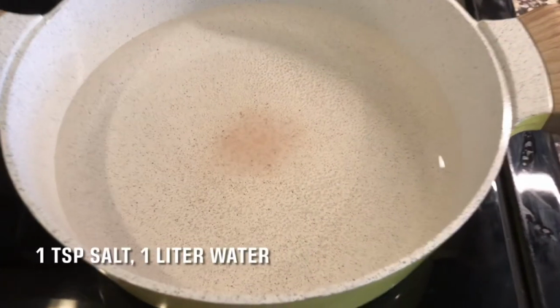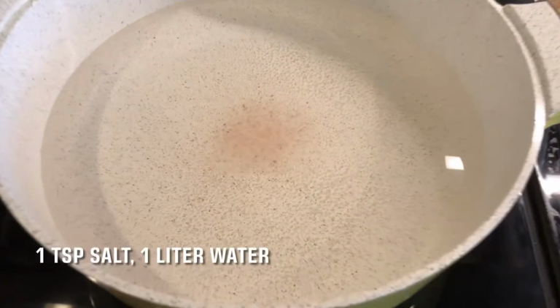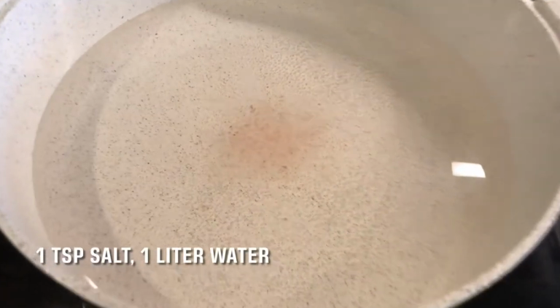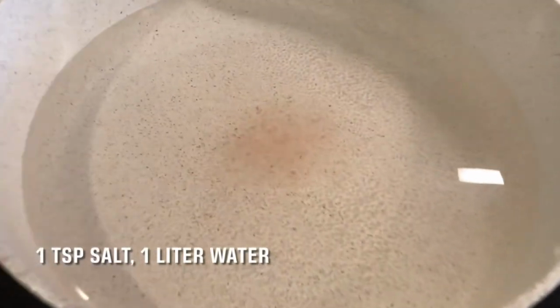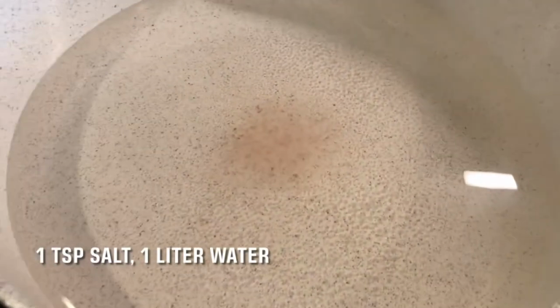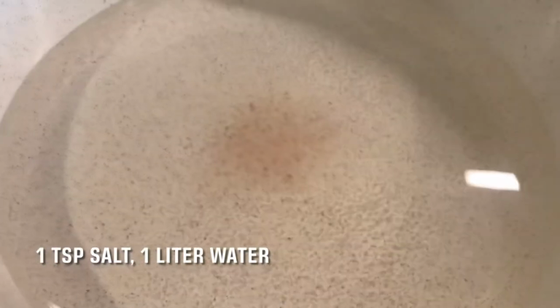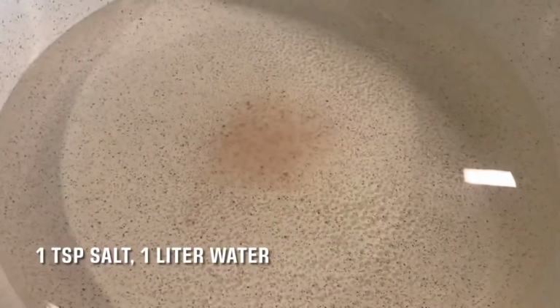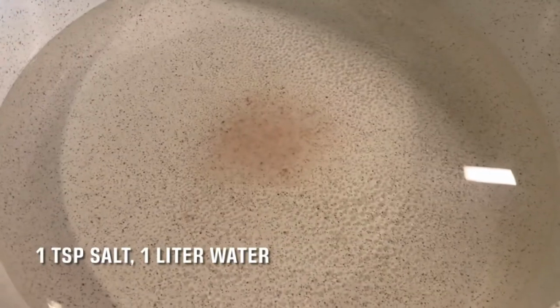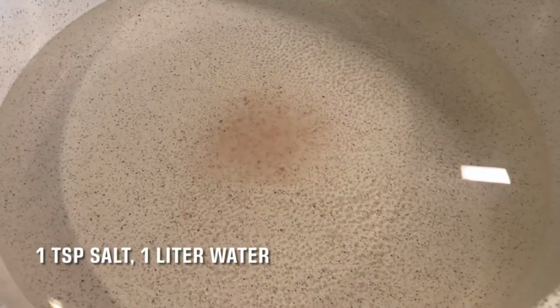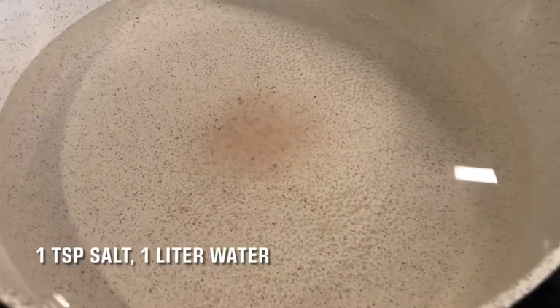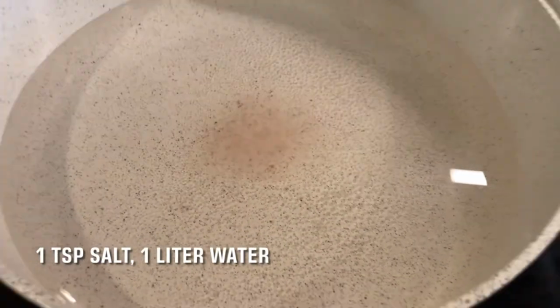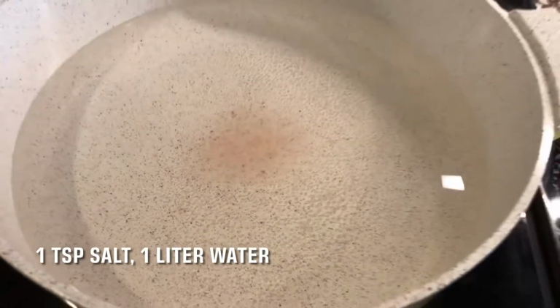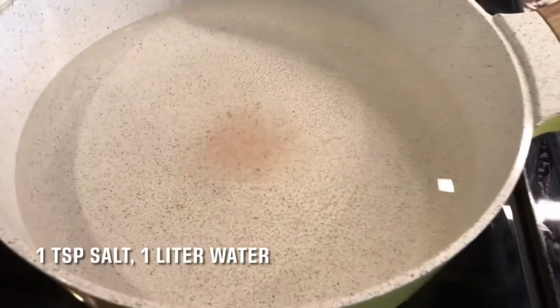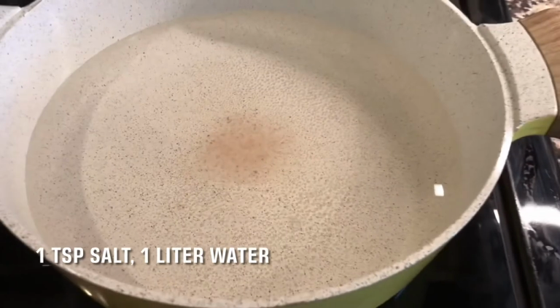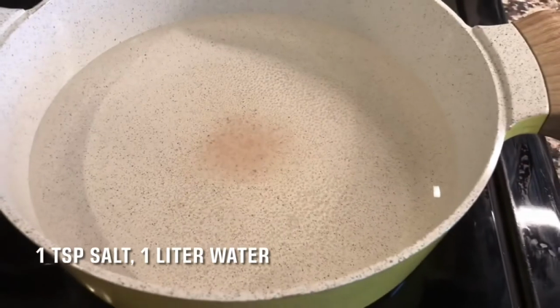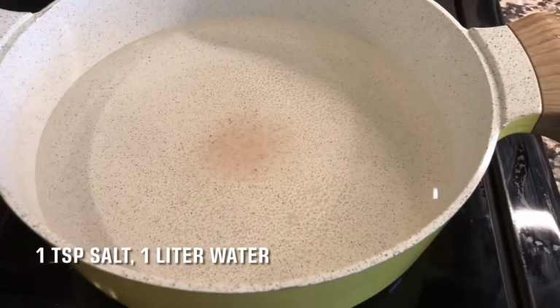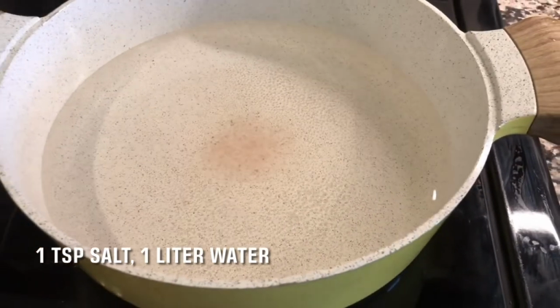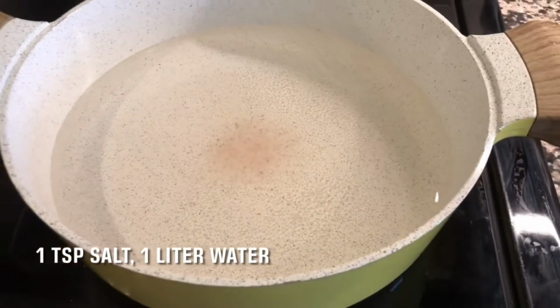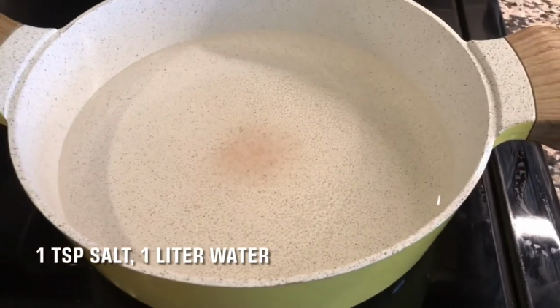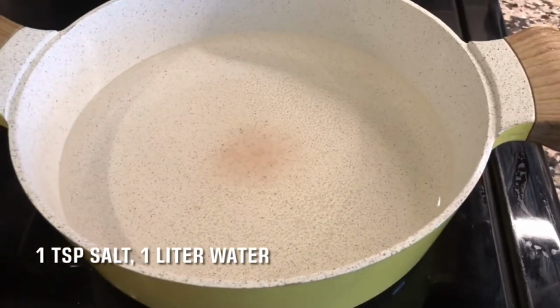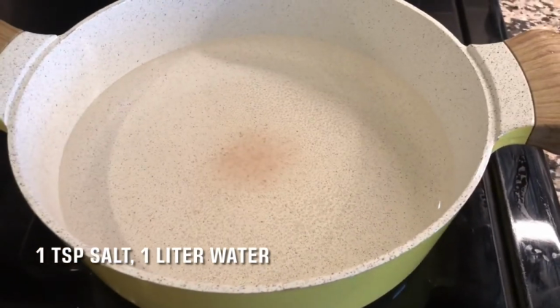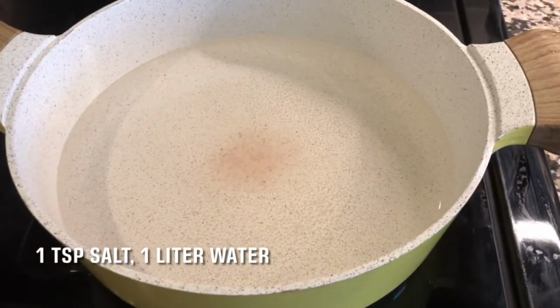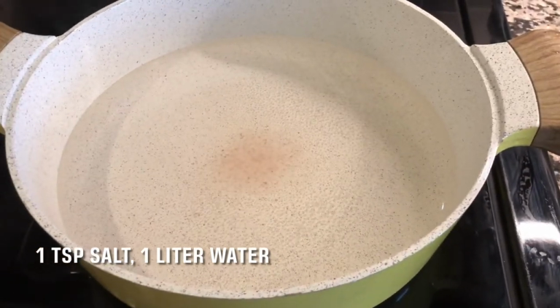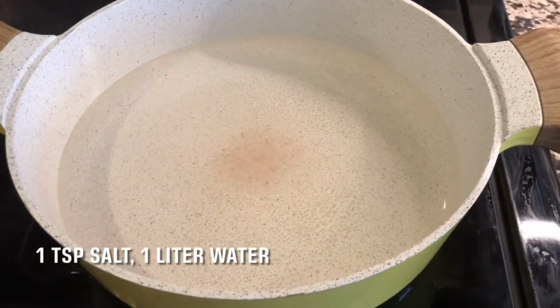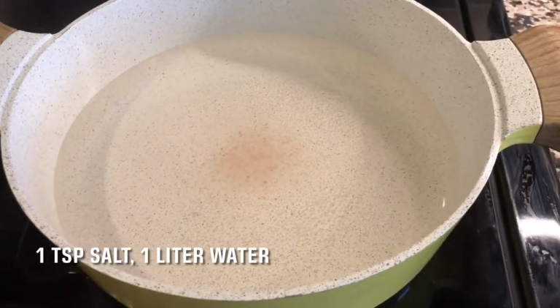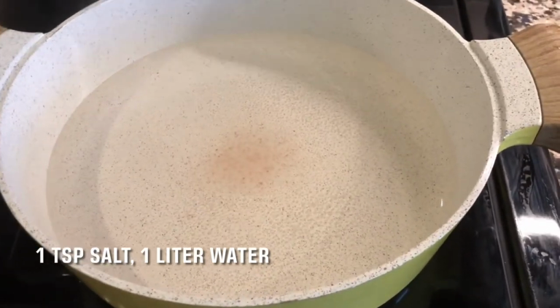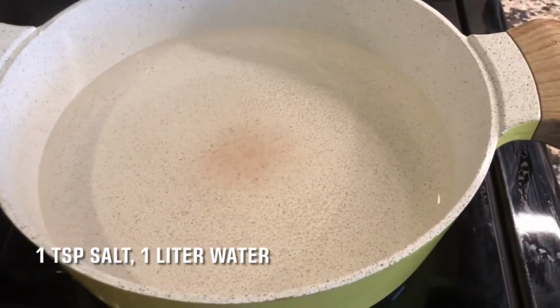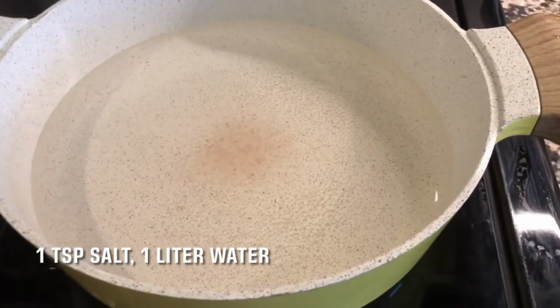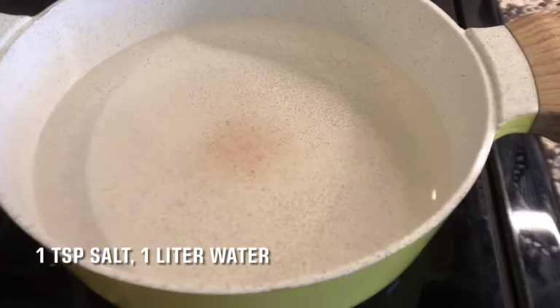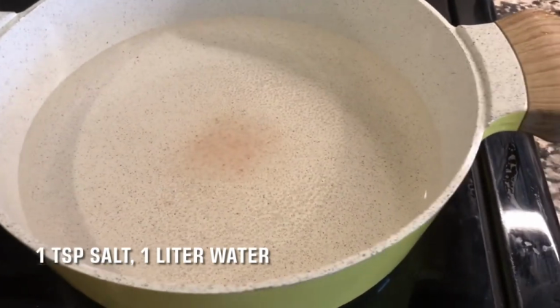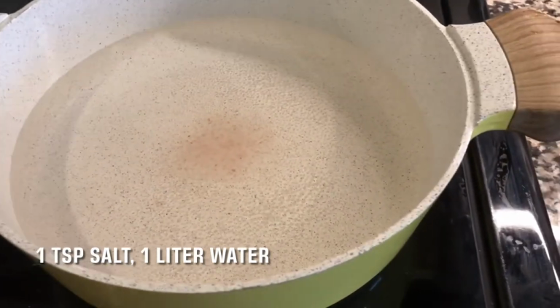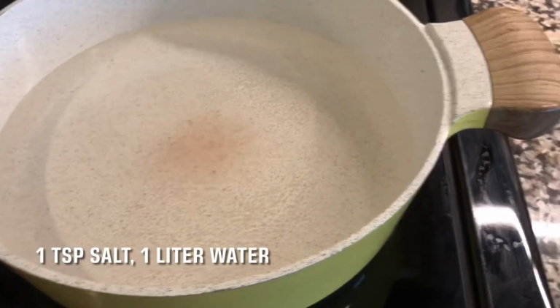Combine one teaspoon of salt and one liter of water in your chosen pot — in my case the ceramic pot — and bring to a boil.